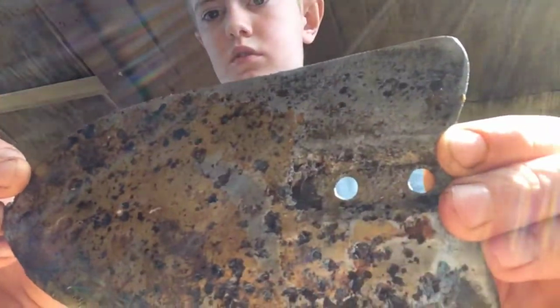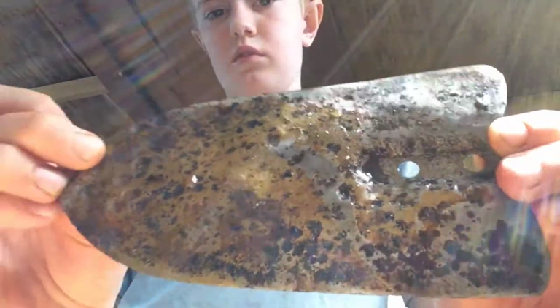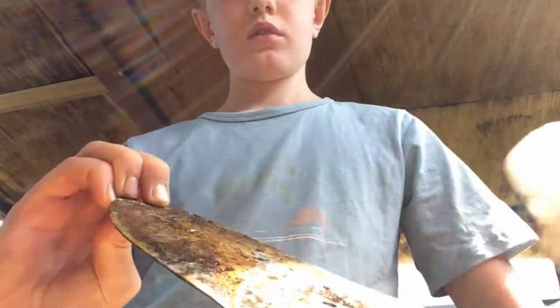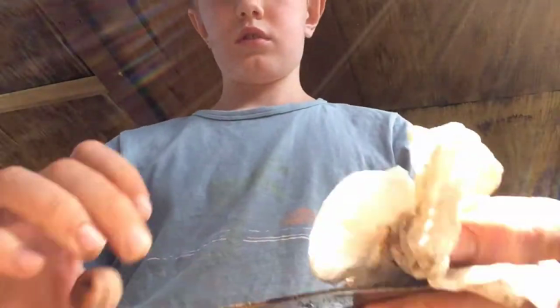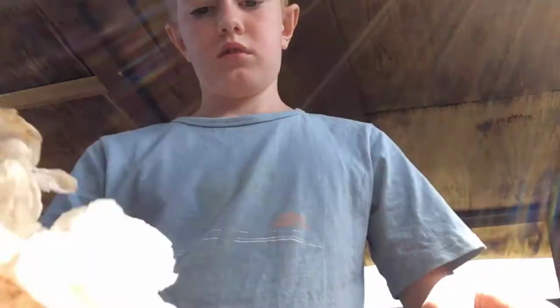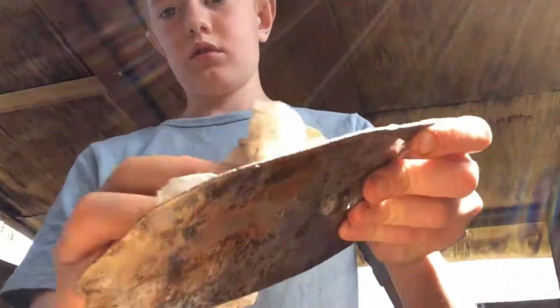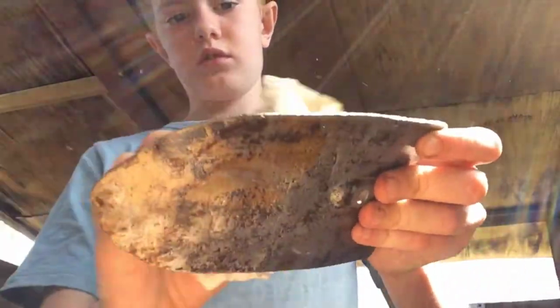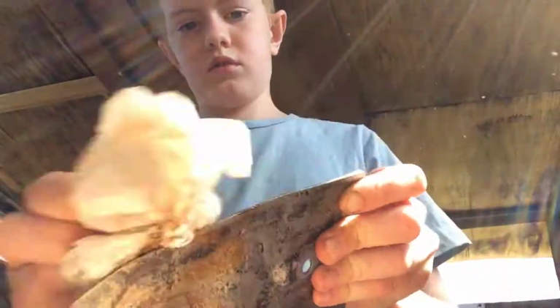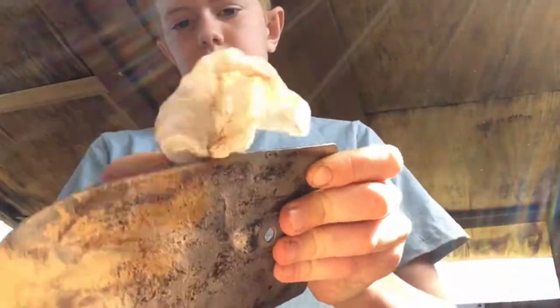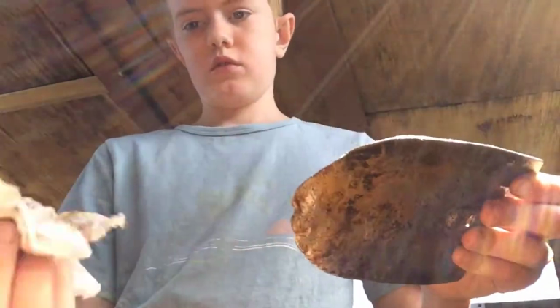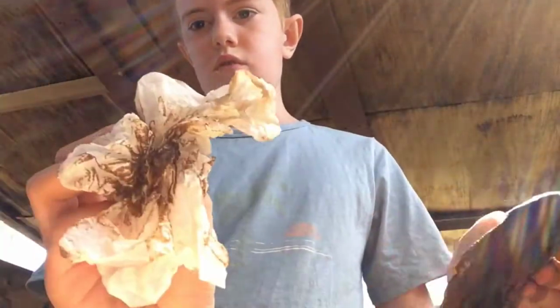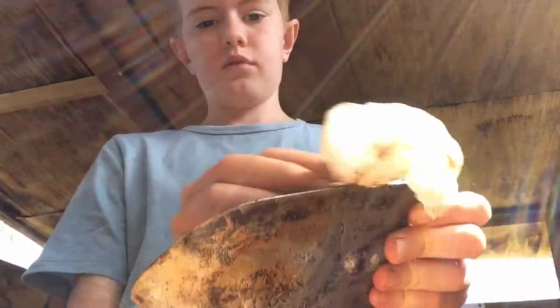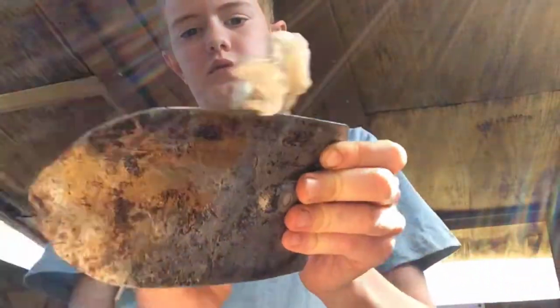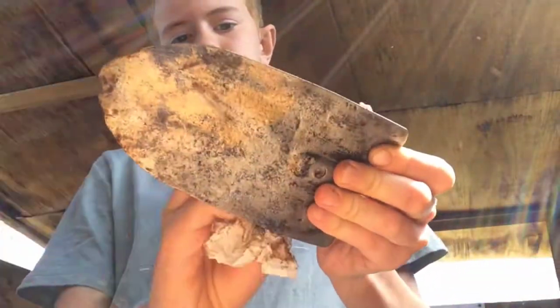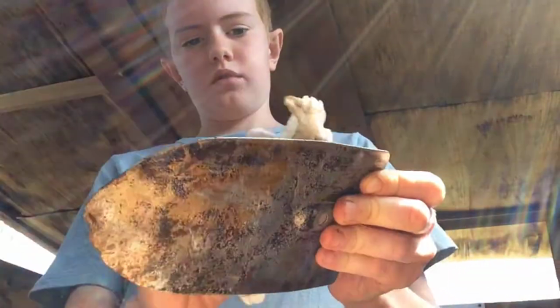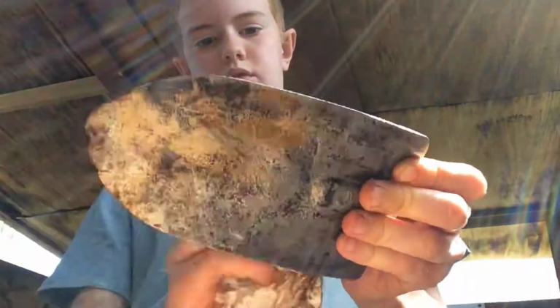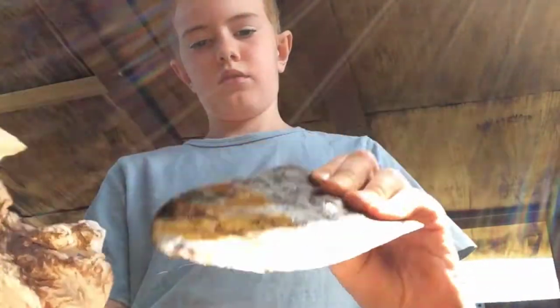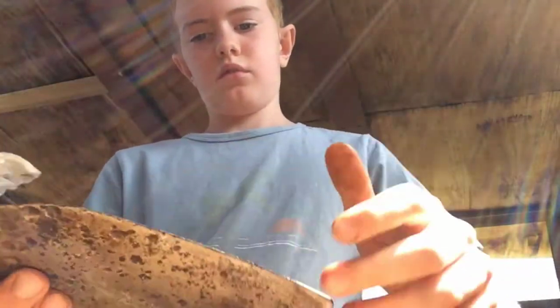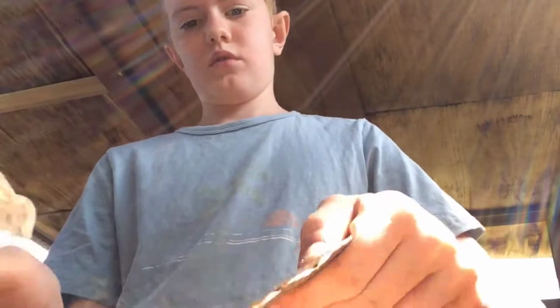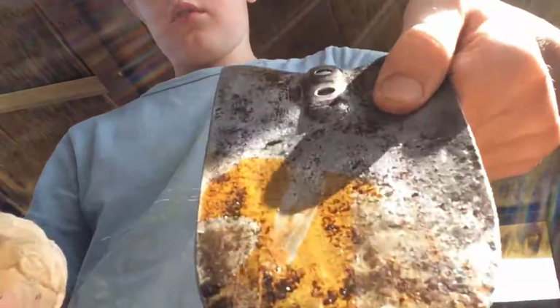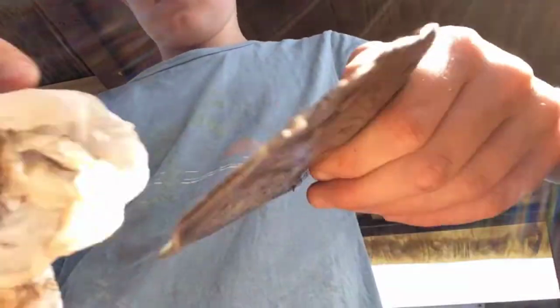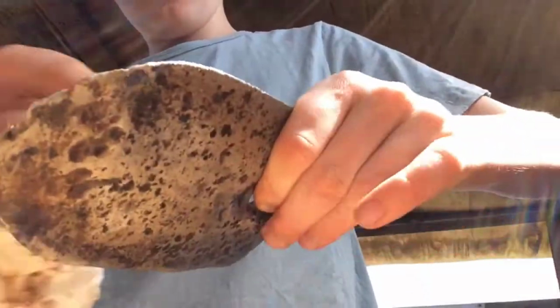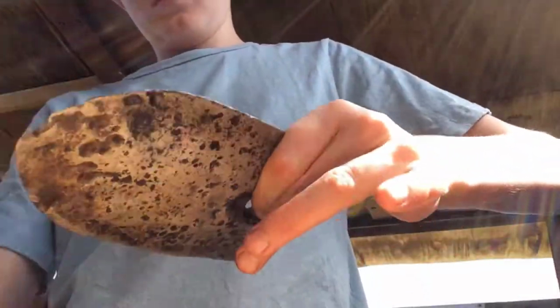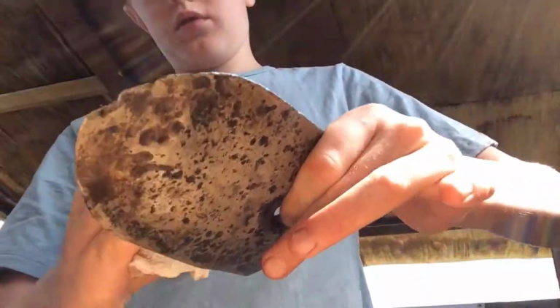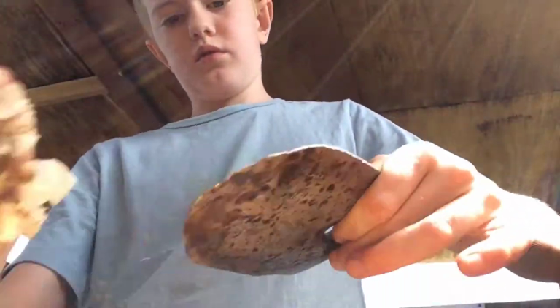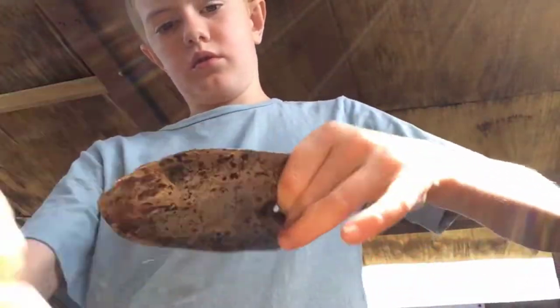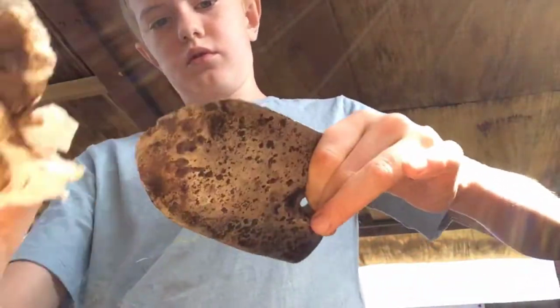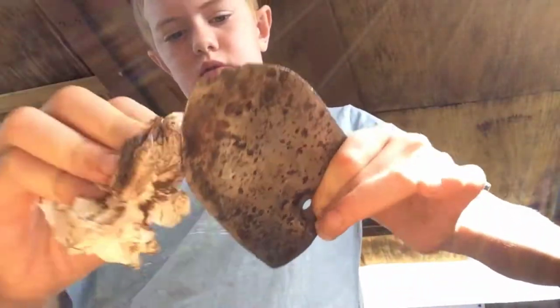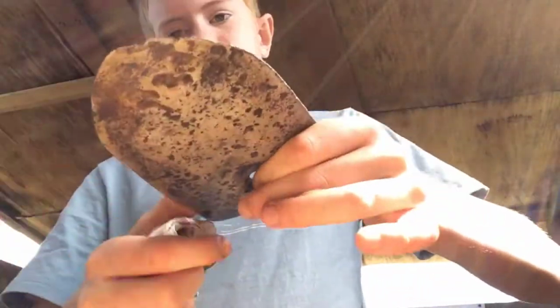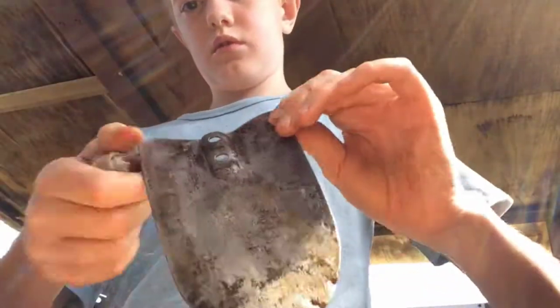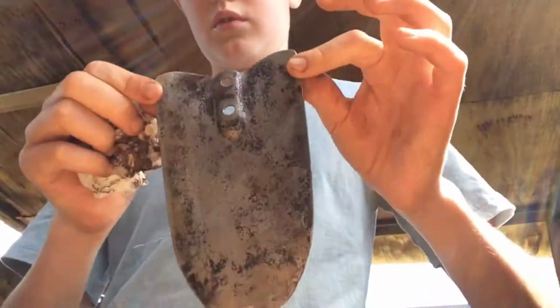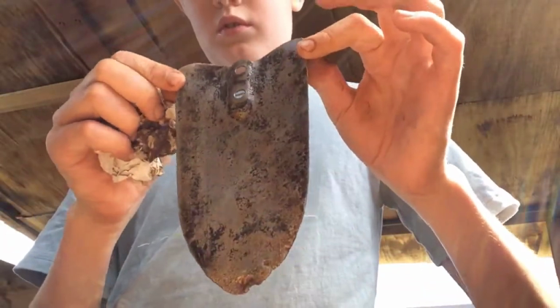The bad thing about the vinegar is that it leaves a yellow stain on the metal, so I'm just wiping that off with a tissue.